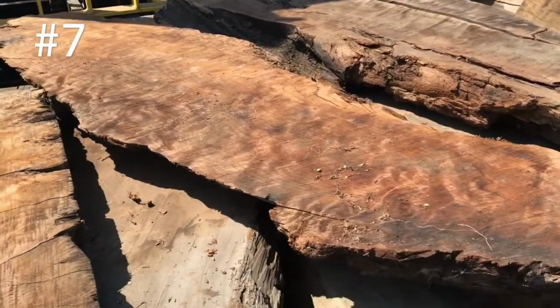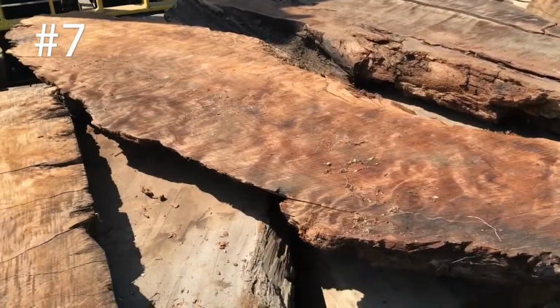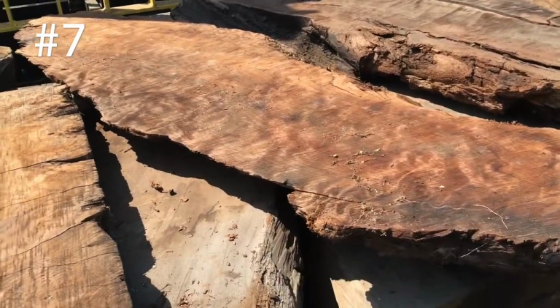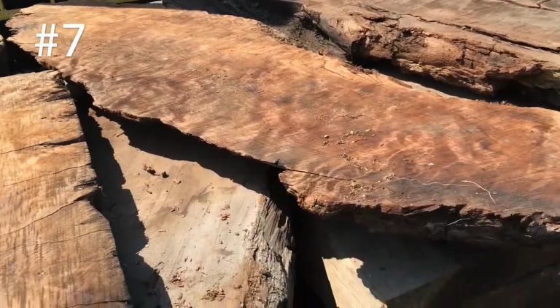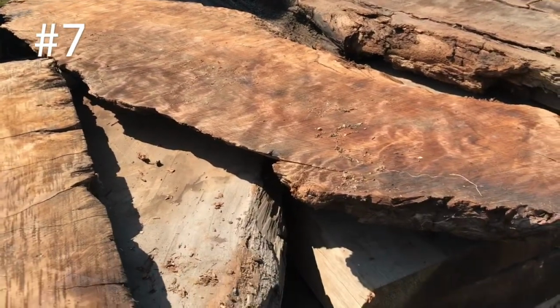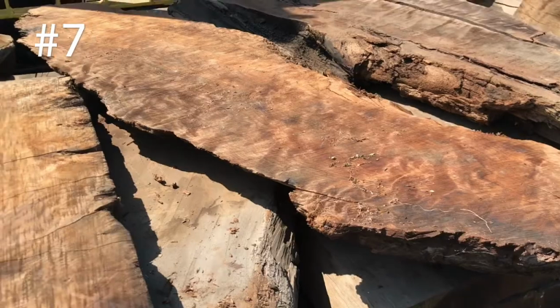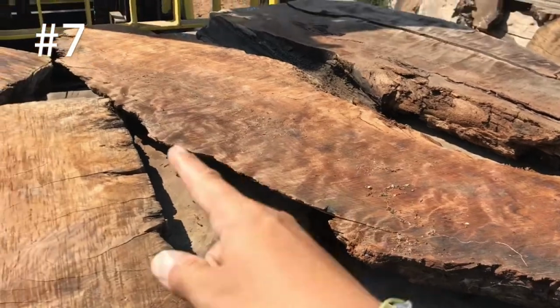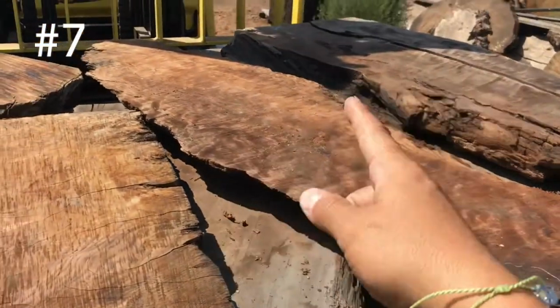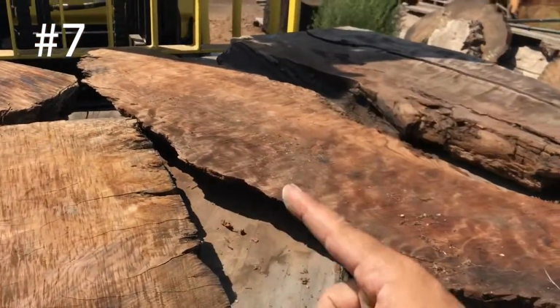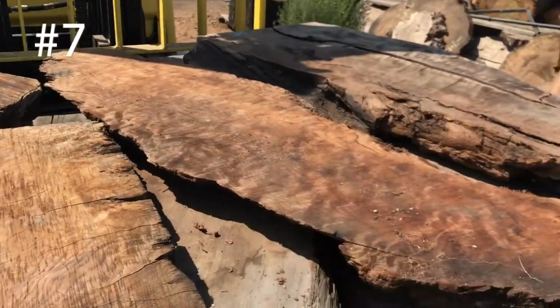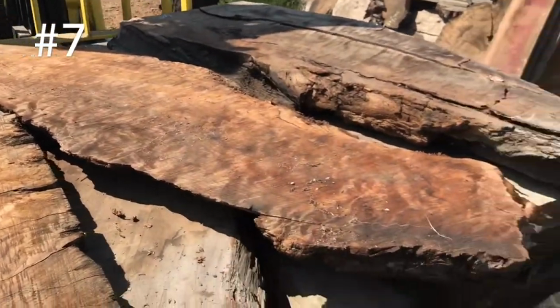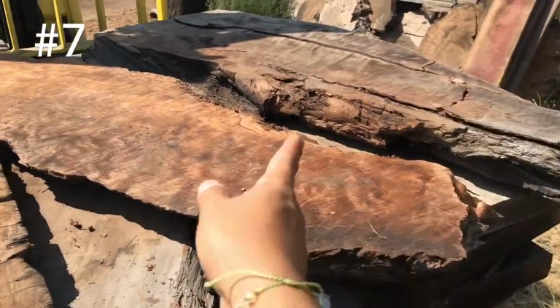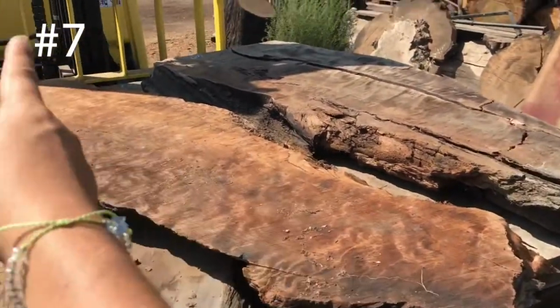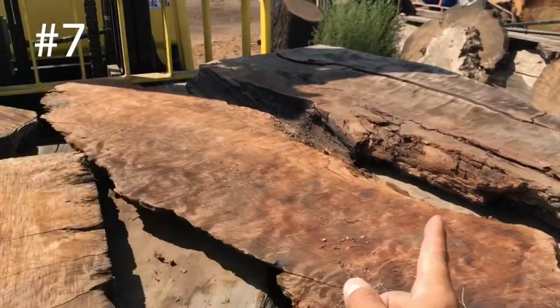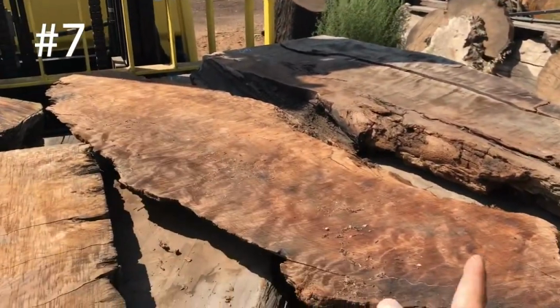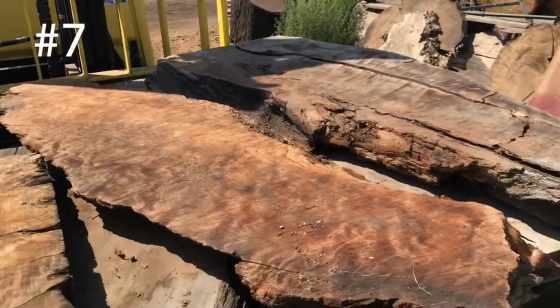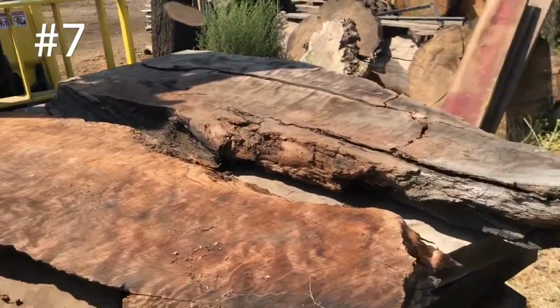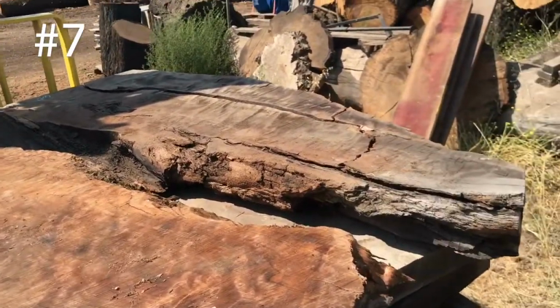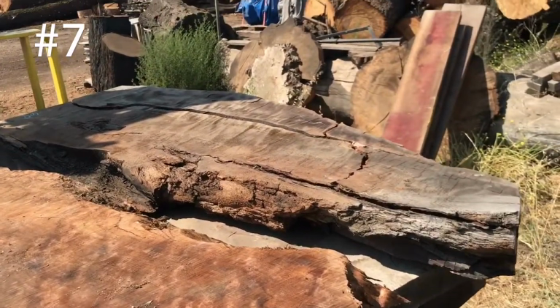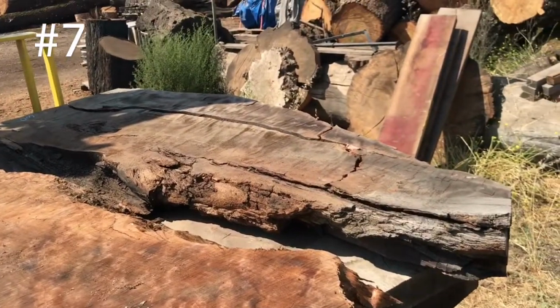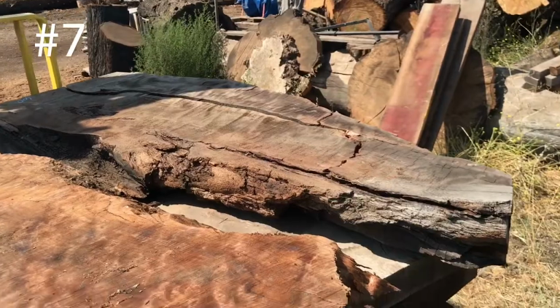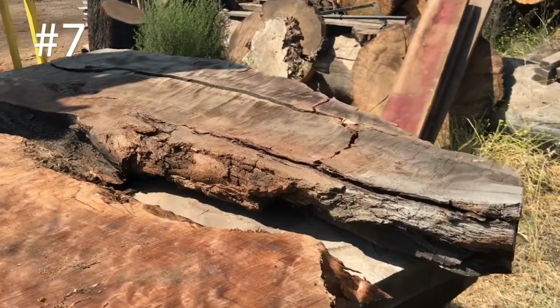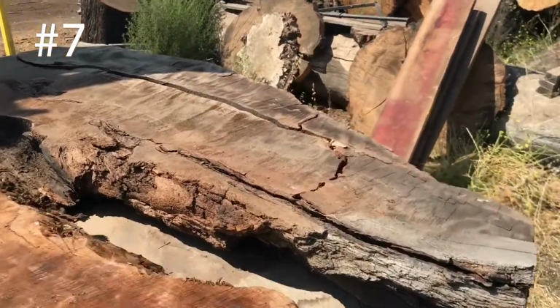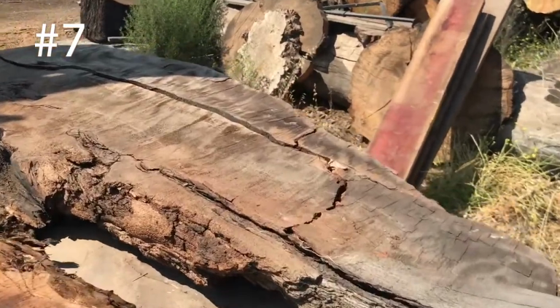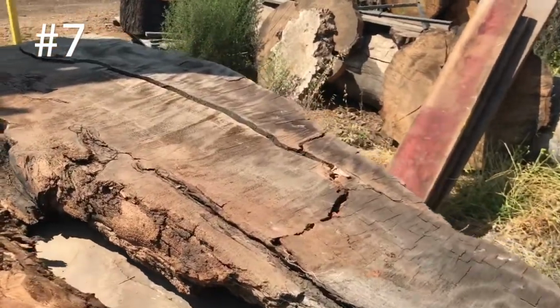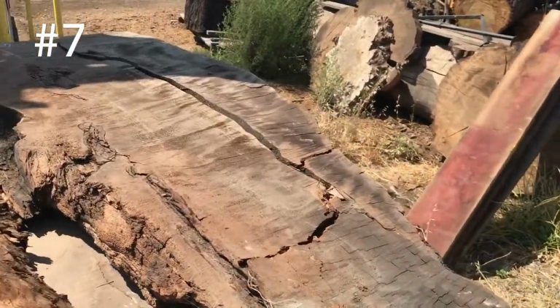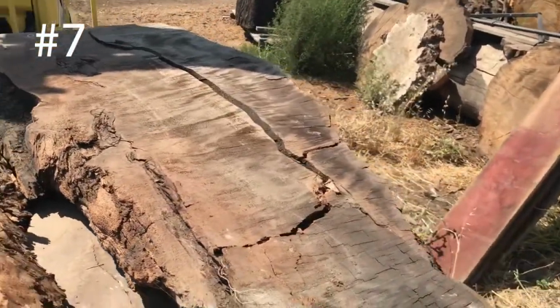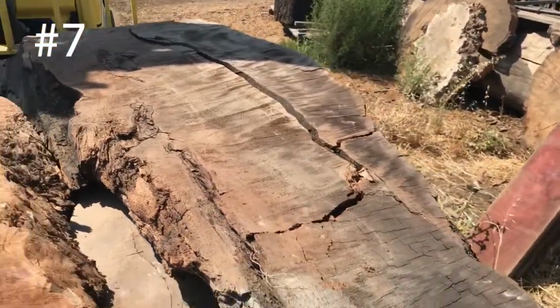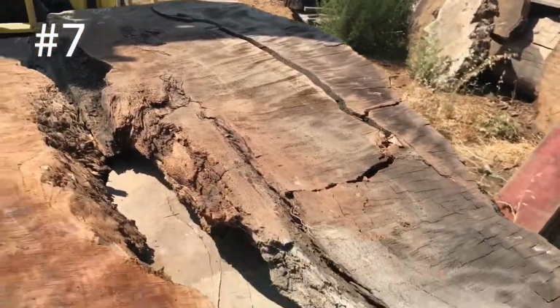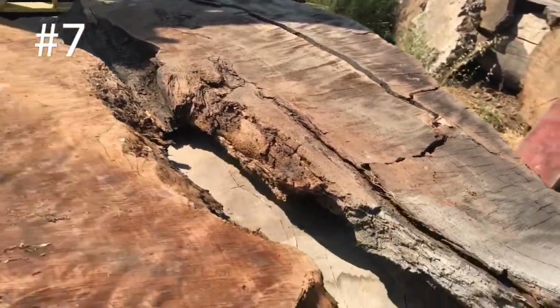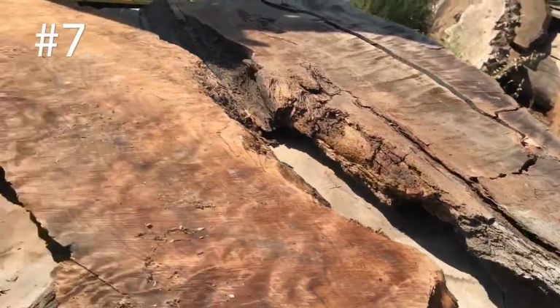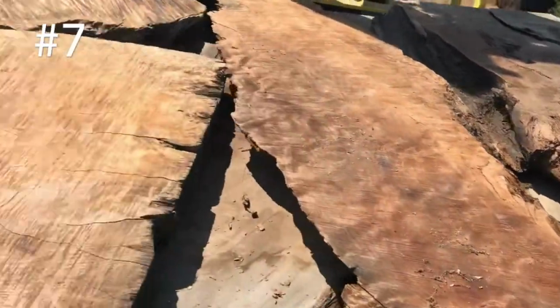Cool little shape — 3 inches, roughly 14 or so there, 5 foot across this direction. Same thing with that guy — oh, that's got some issues, but yeah. Priced accordingly though.